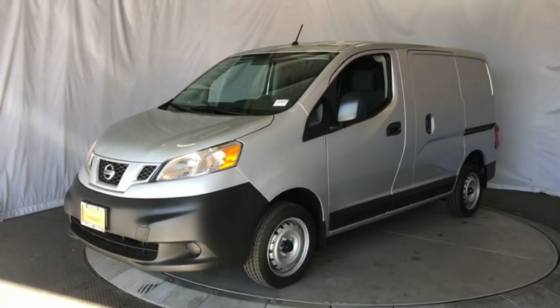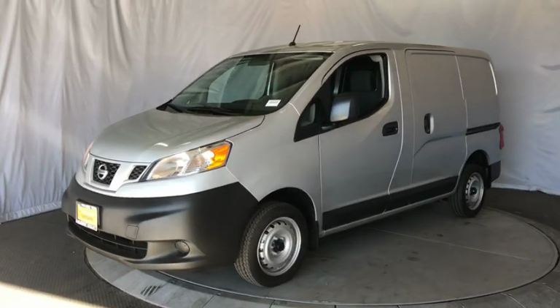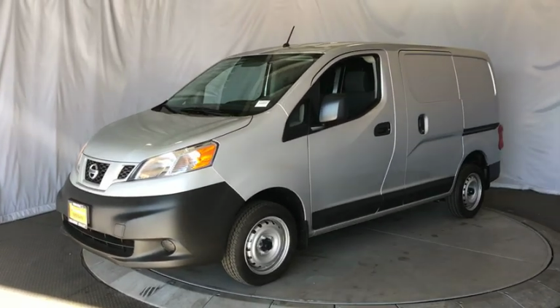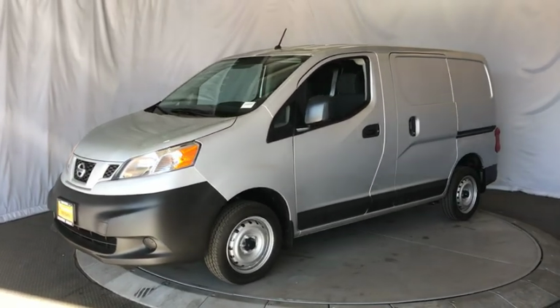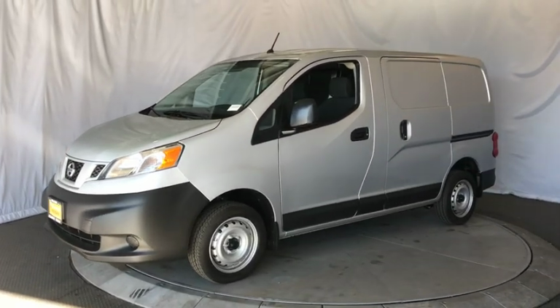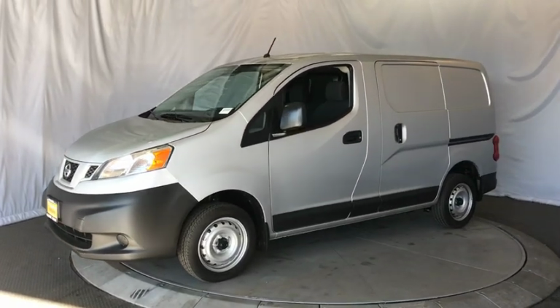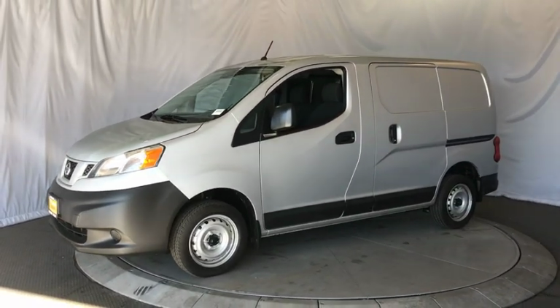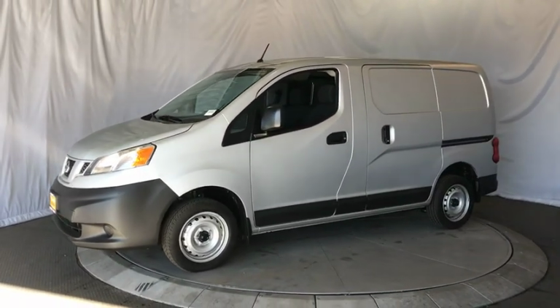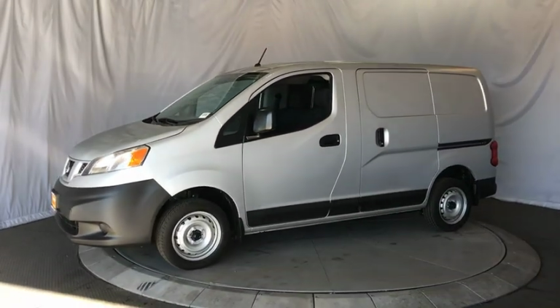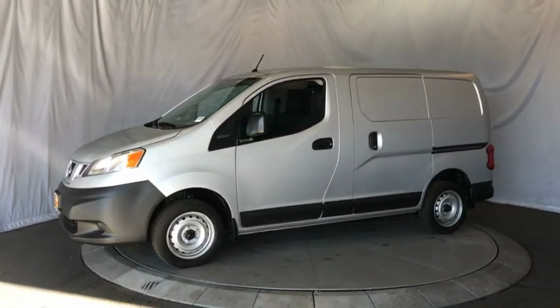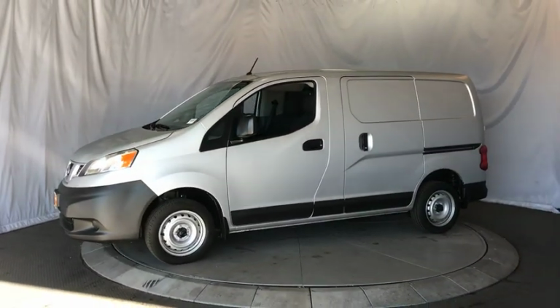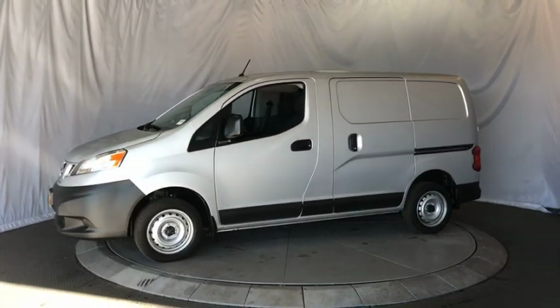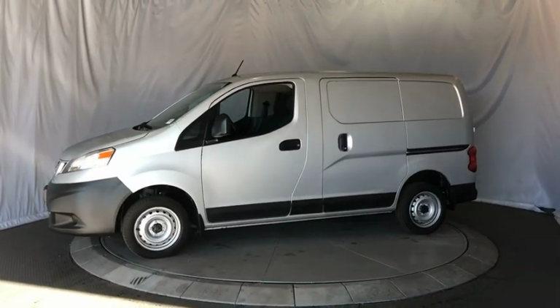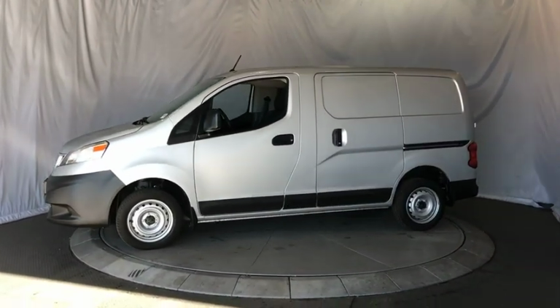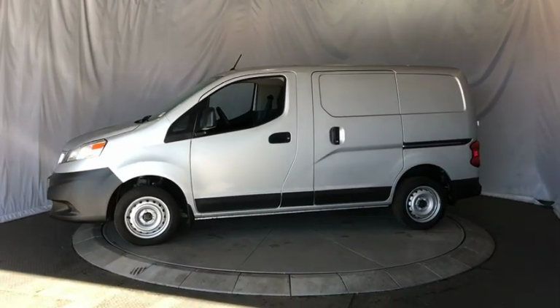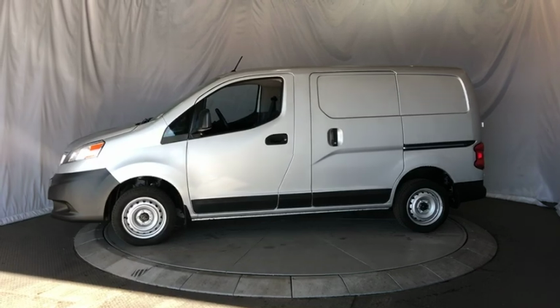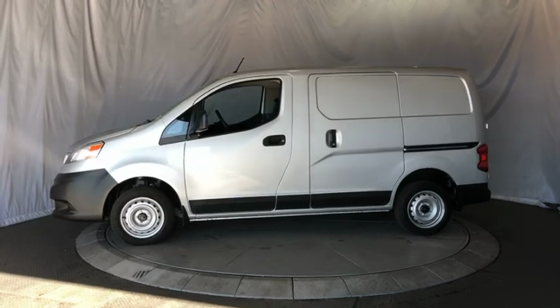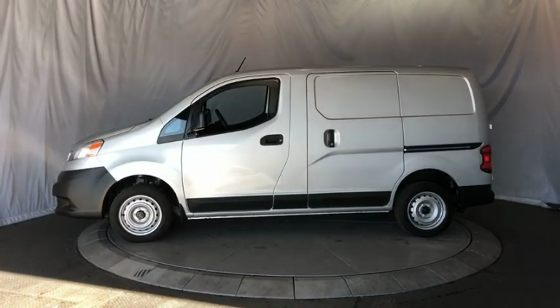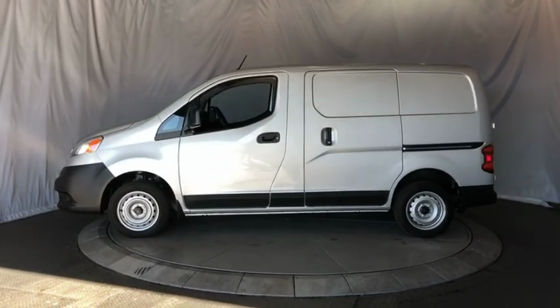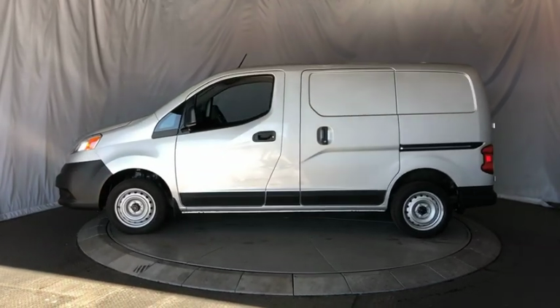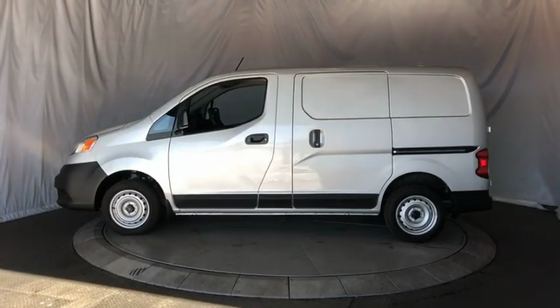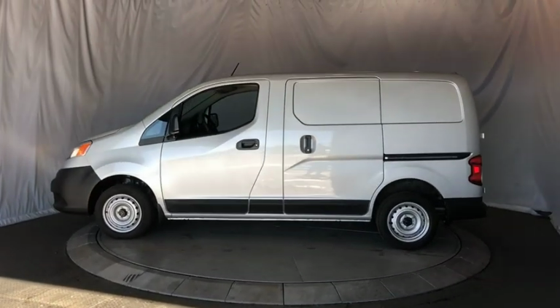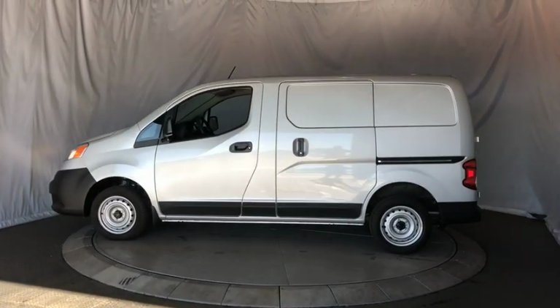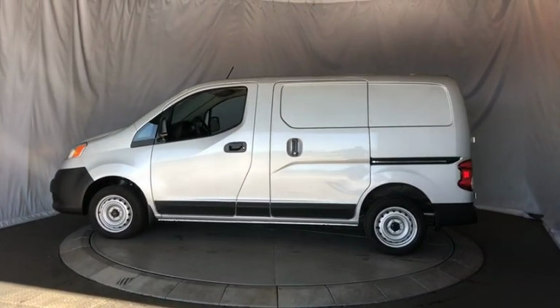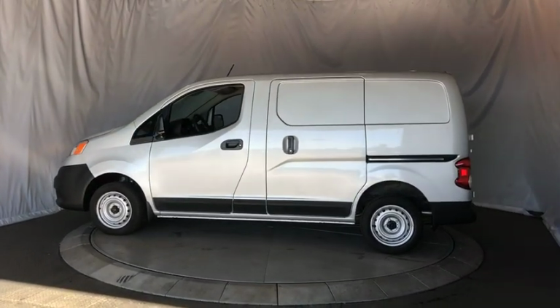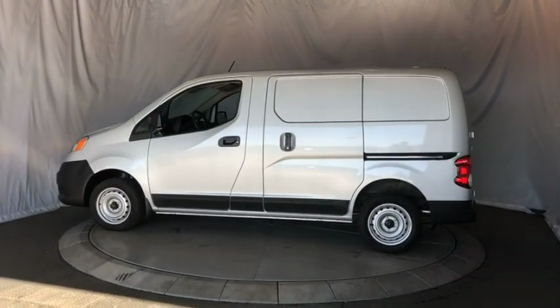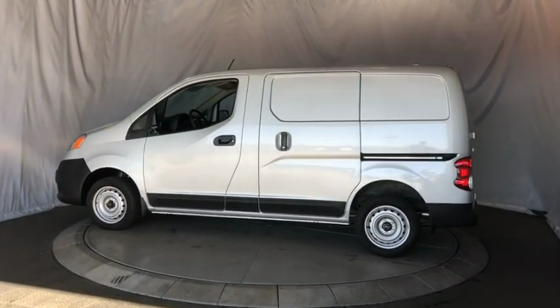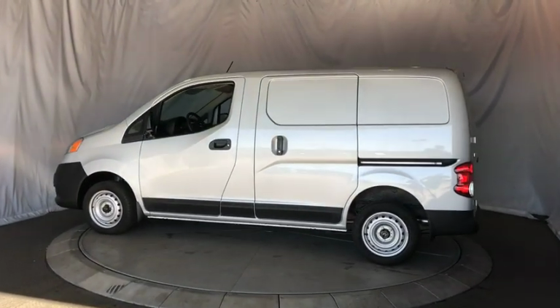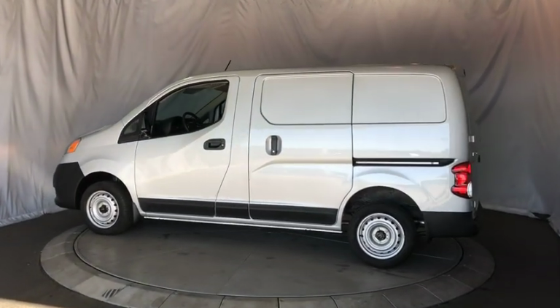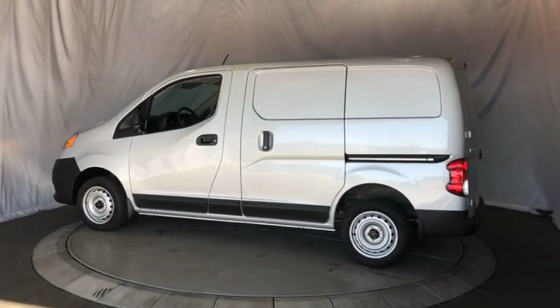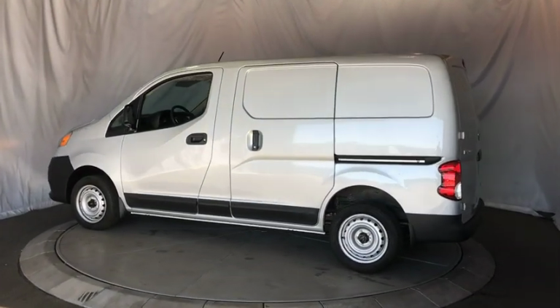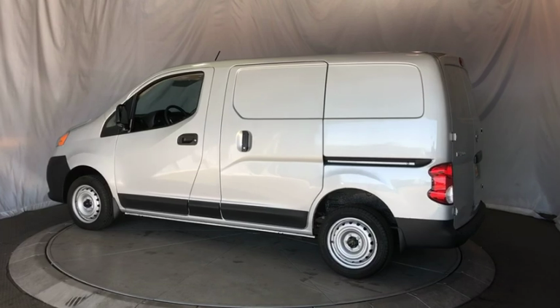You need it to be your mobile office, your workshop, and your billboard on wheels. The Nissan NV is for you. Here are some of this vehicle's great options.